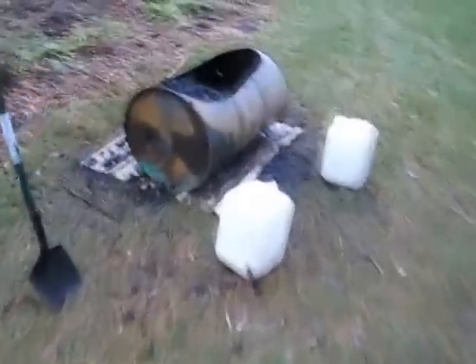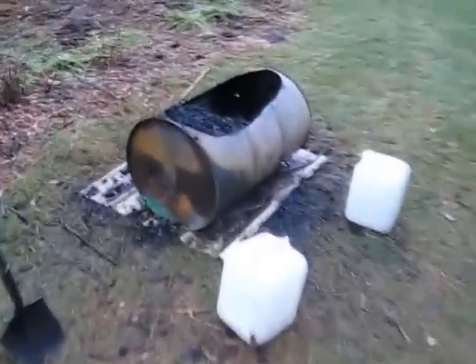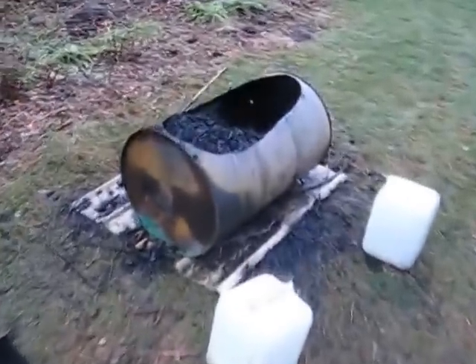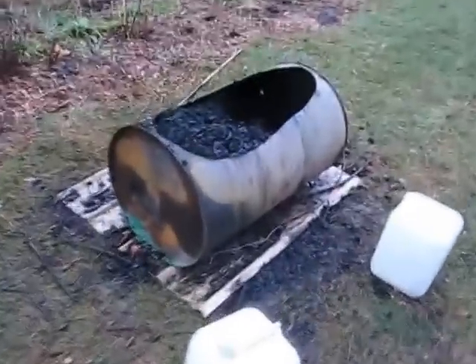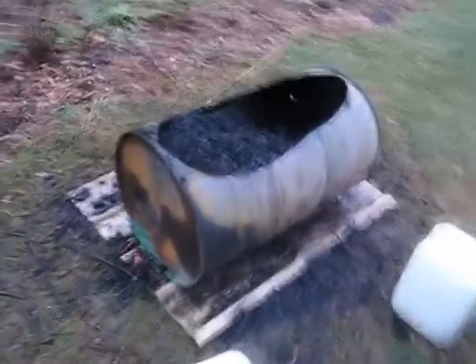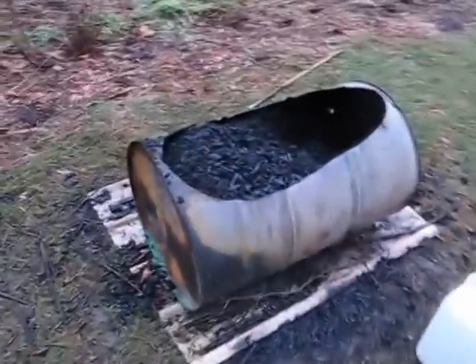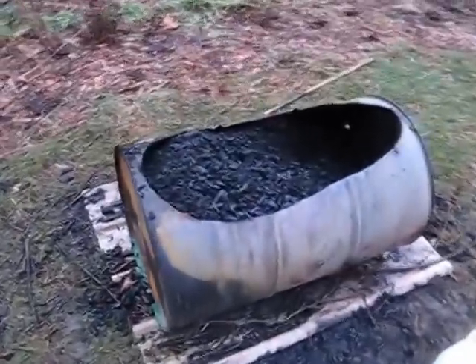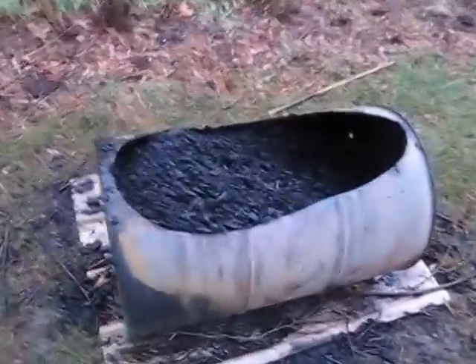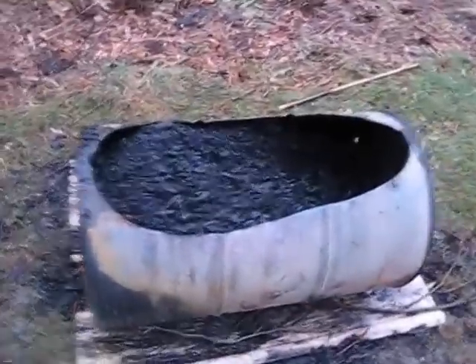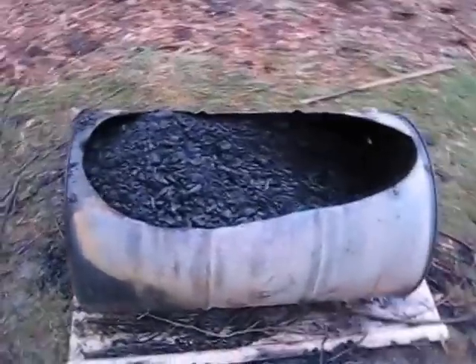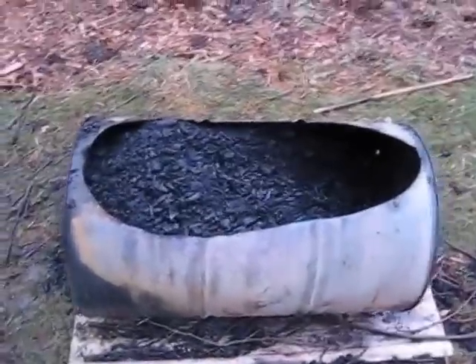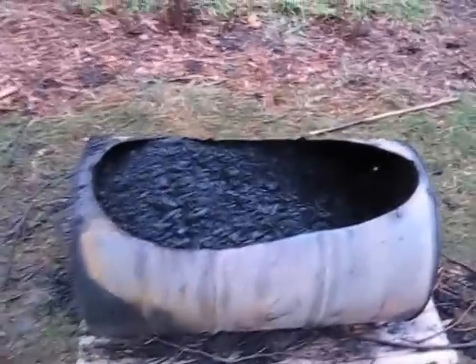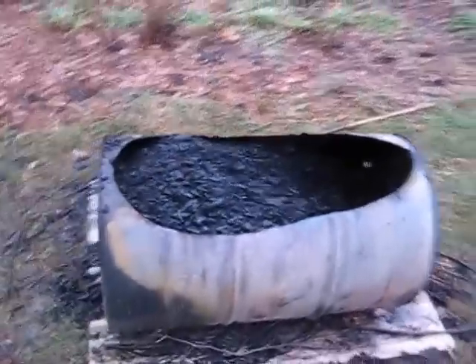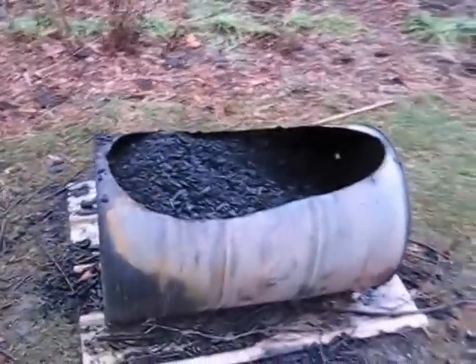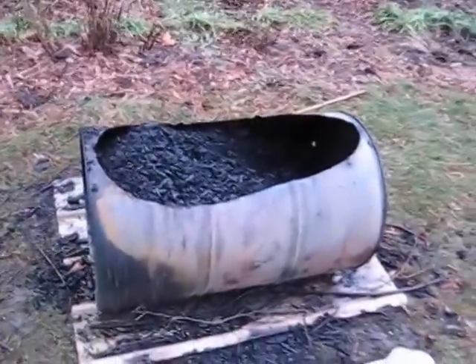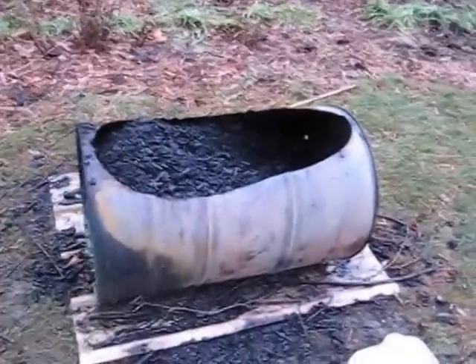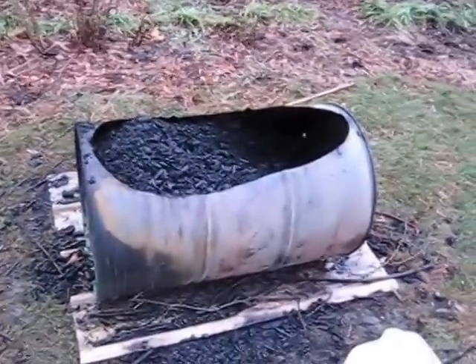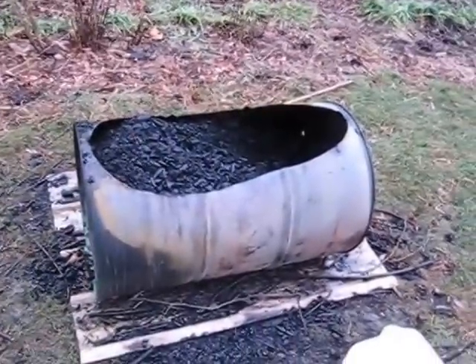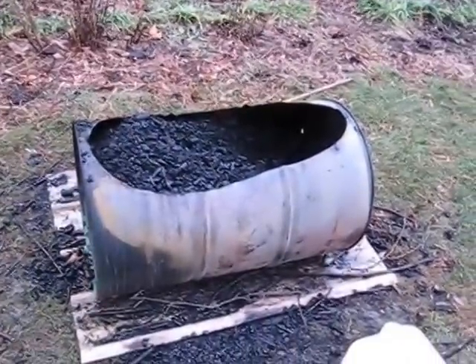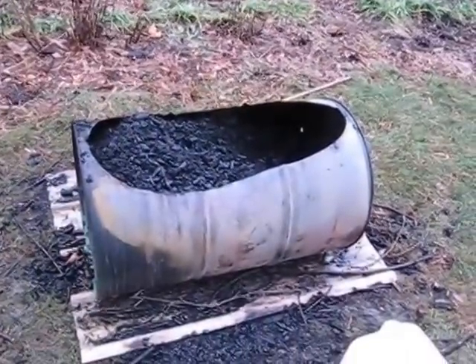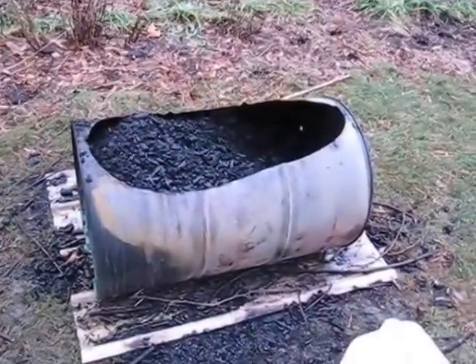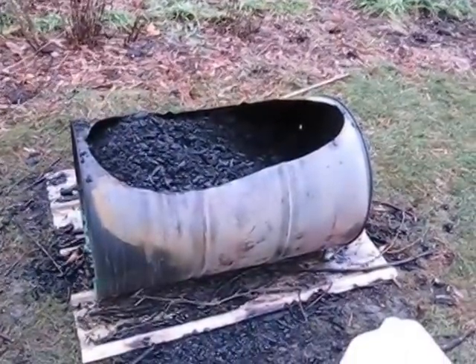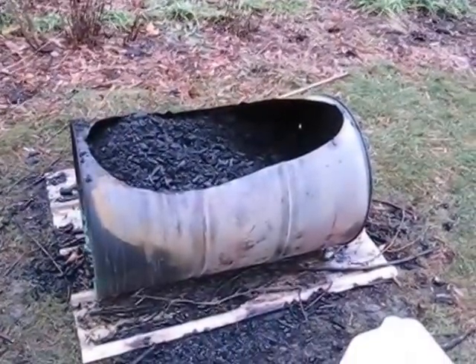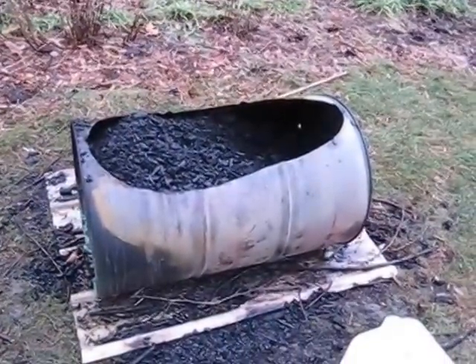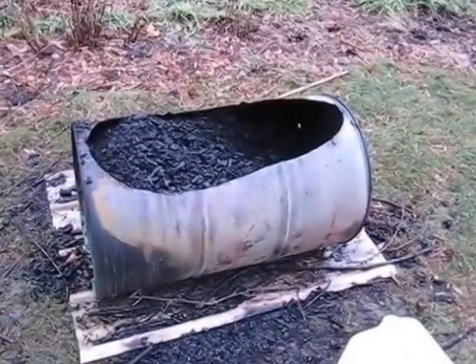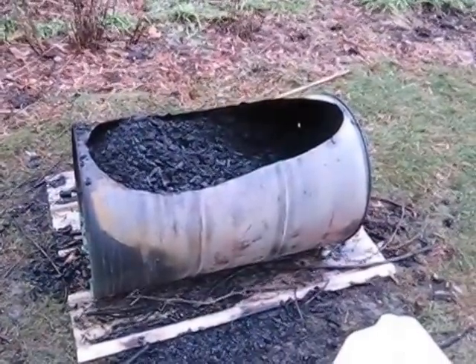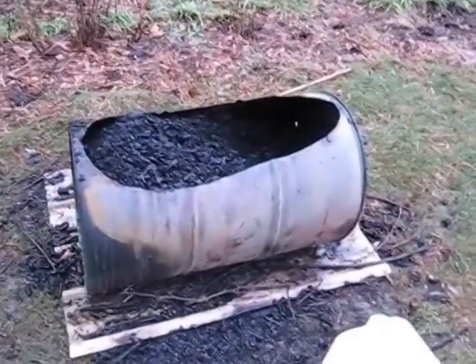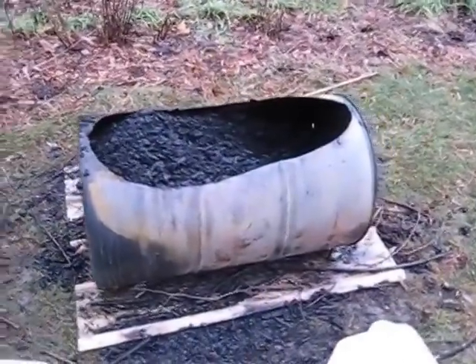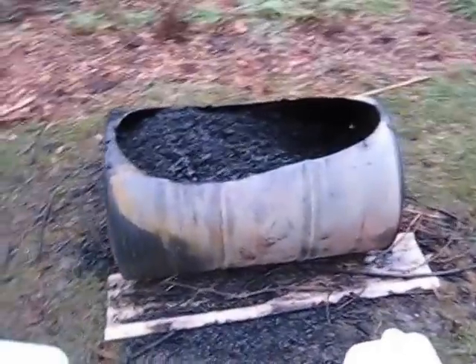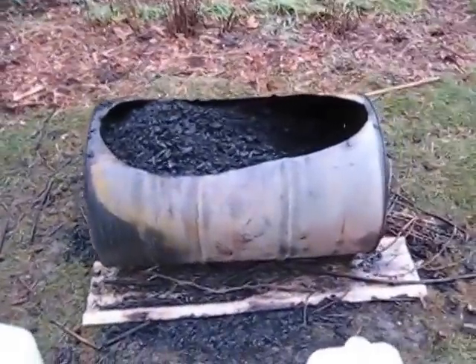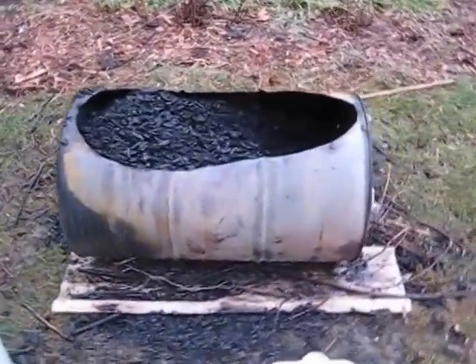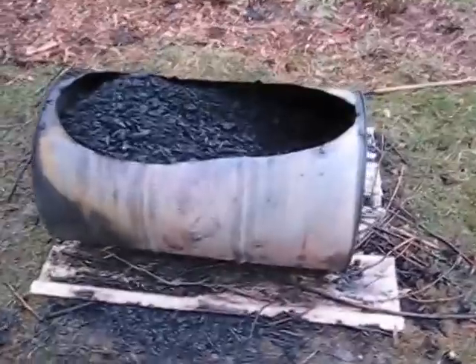And this one you can see I didn't take anything out of yet. With the cutoff, I'm going to guess maybe a yield of about 40 gallons. So about 100 to 120 gallons of char total.